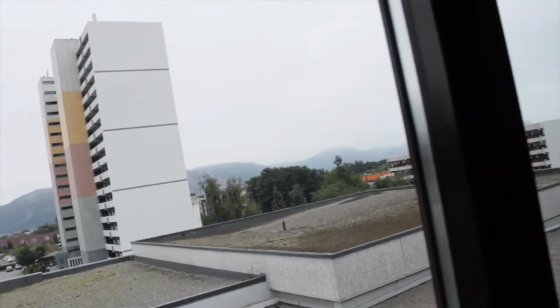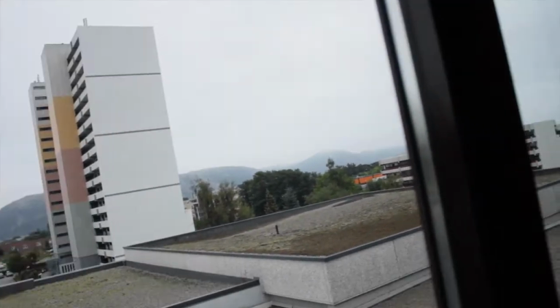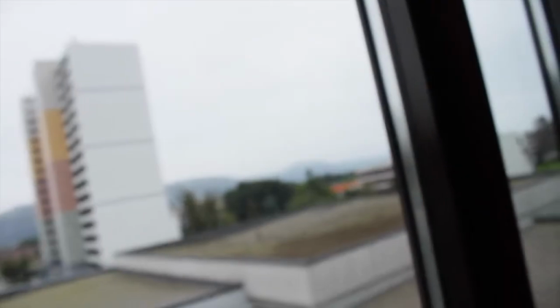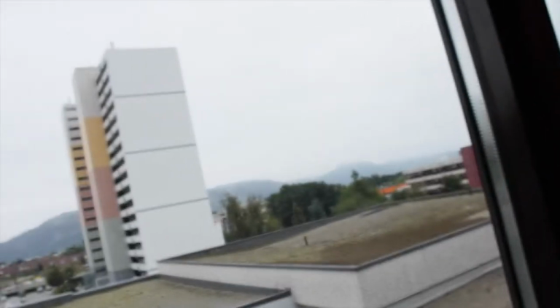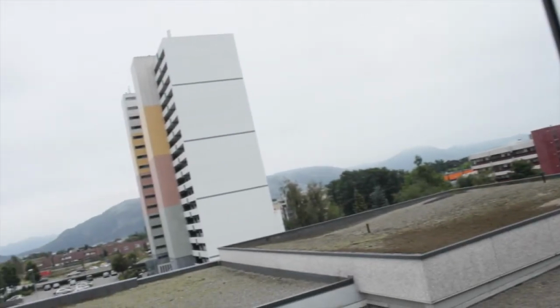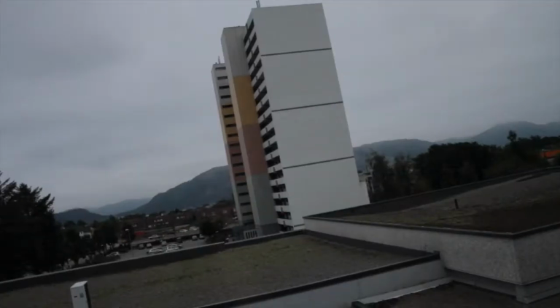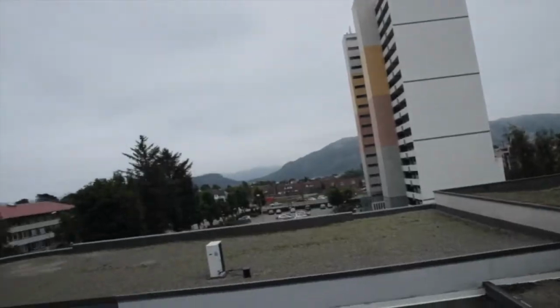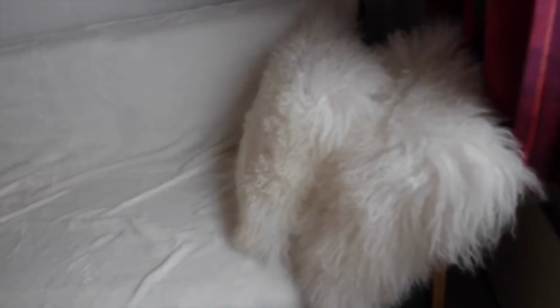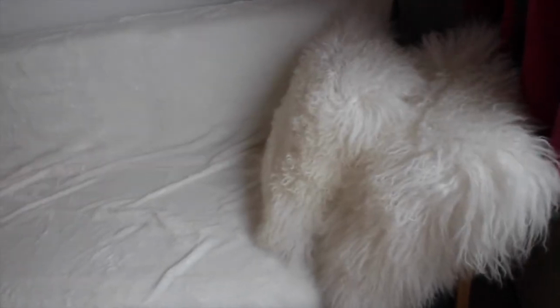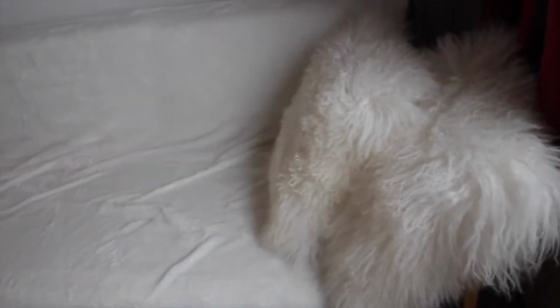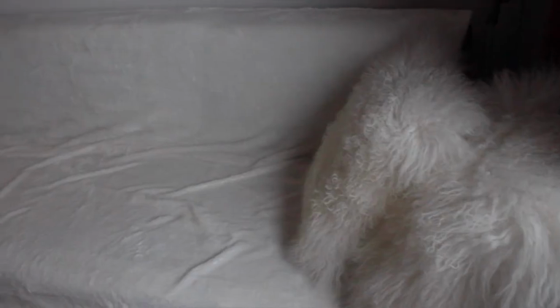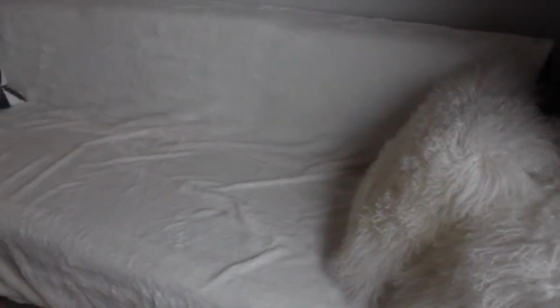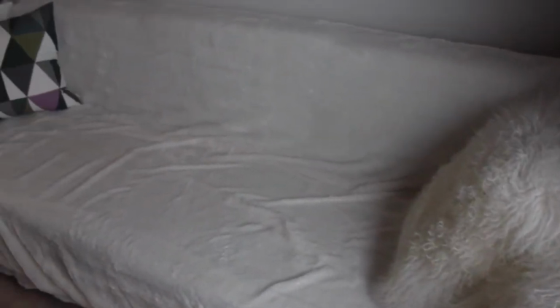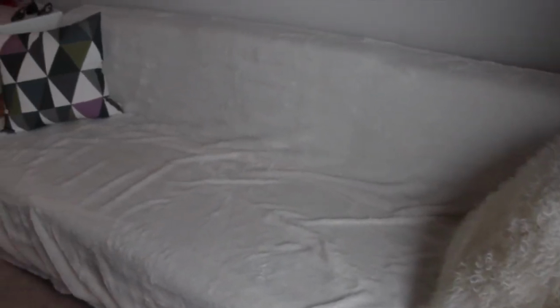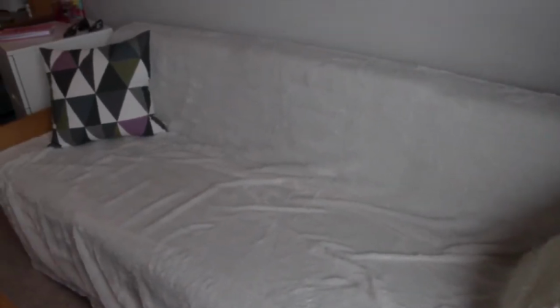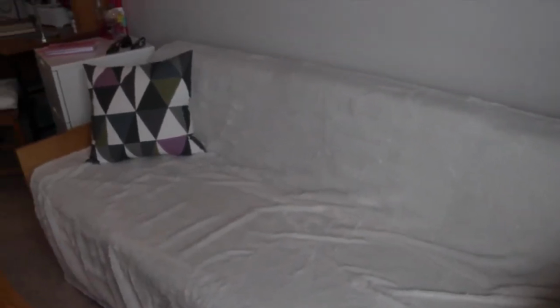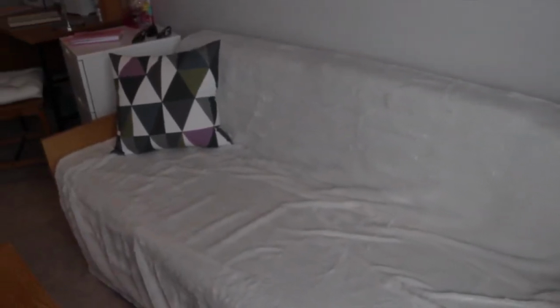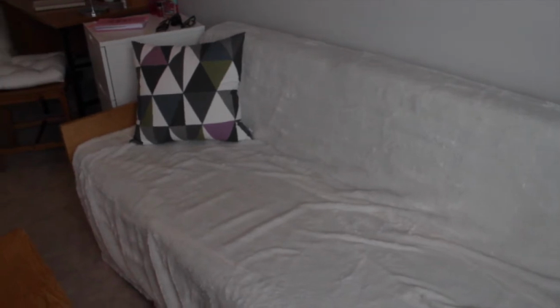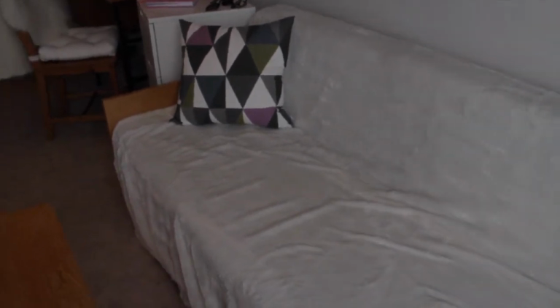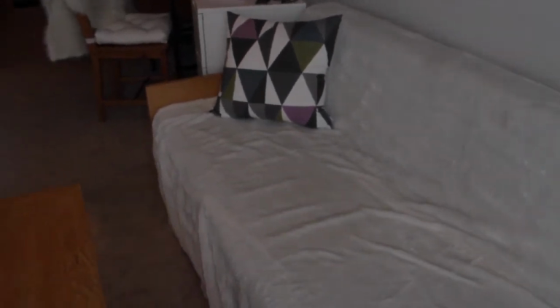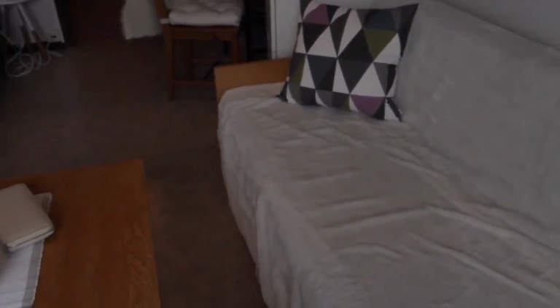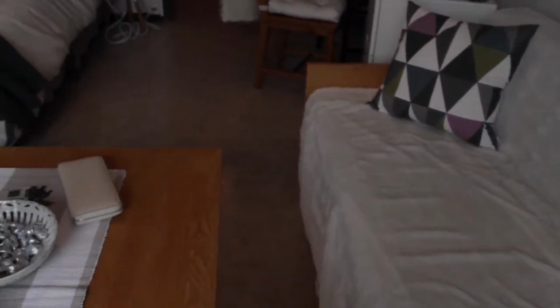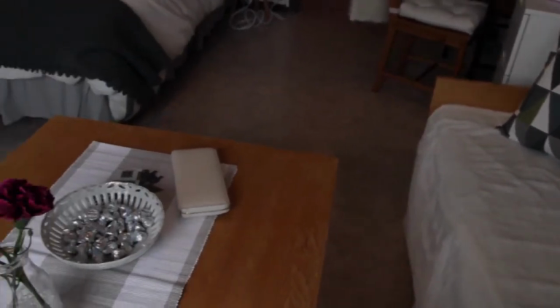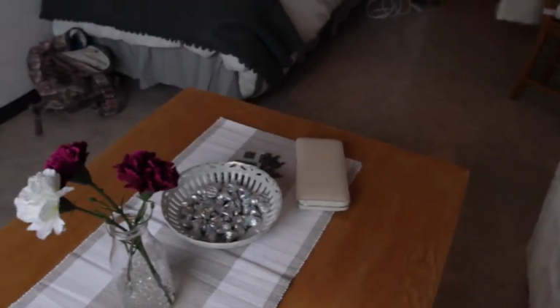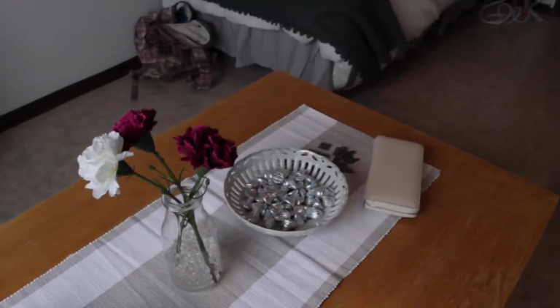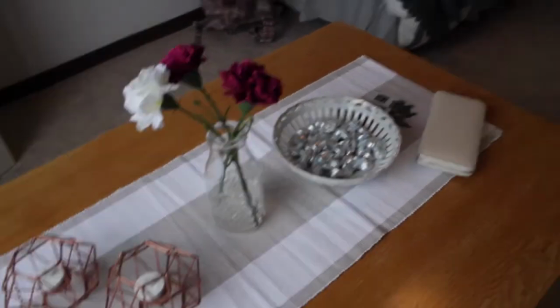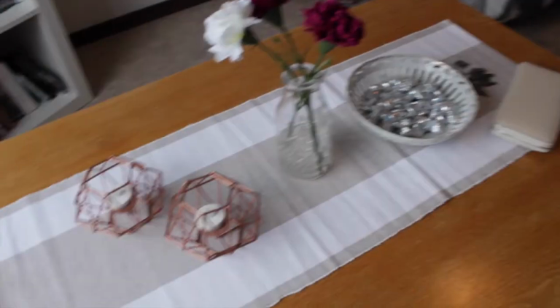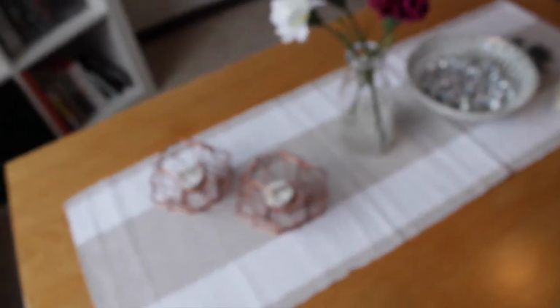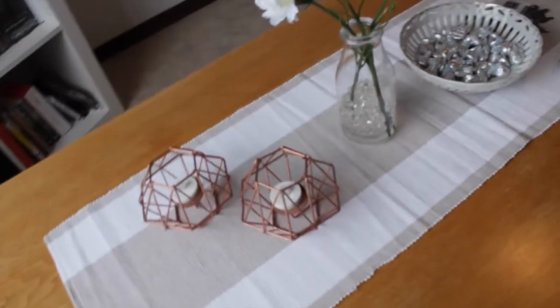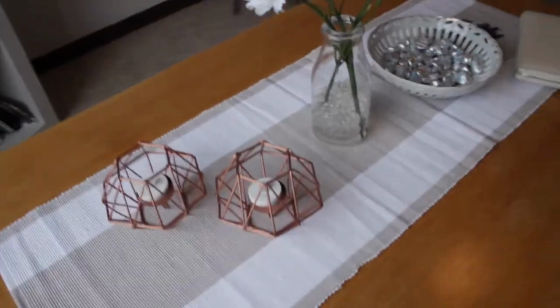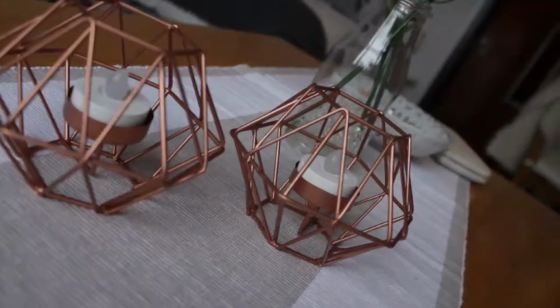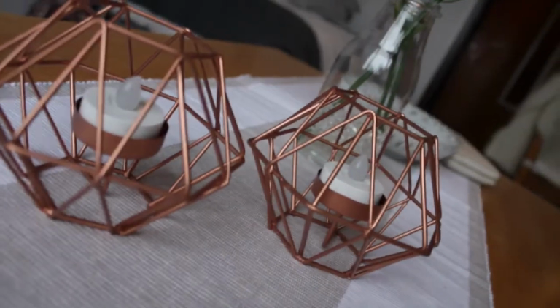Then you can see my view, which I really like — you can look out over the city and see the mountains. And then you see my couch, which I put a blanket over because it was green, which isn't very pretty.